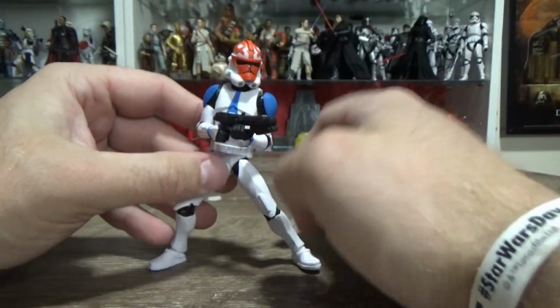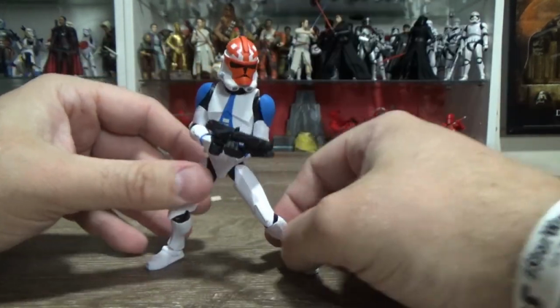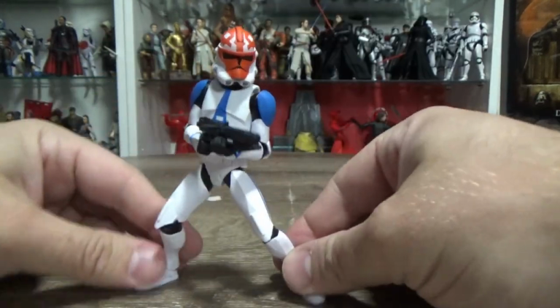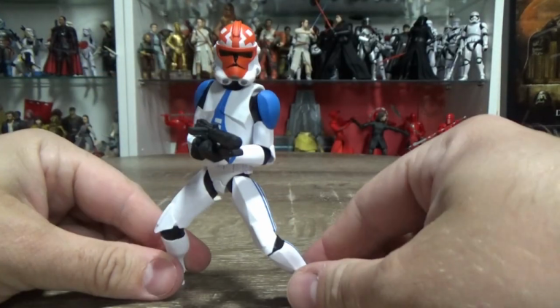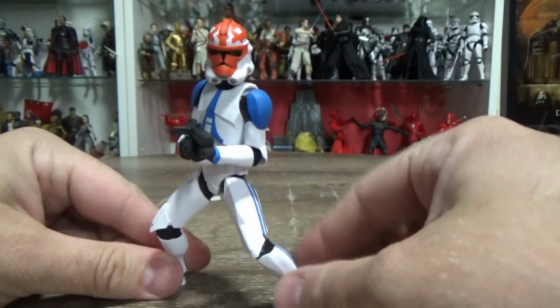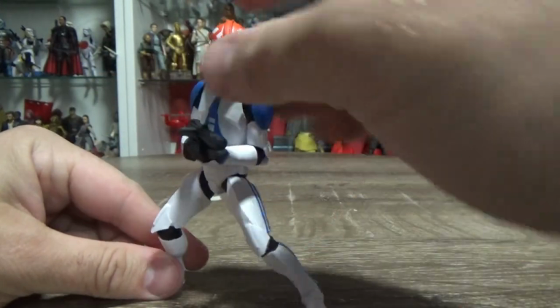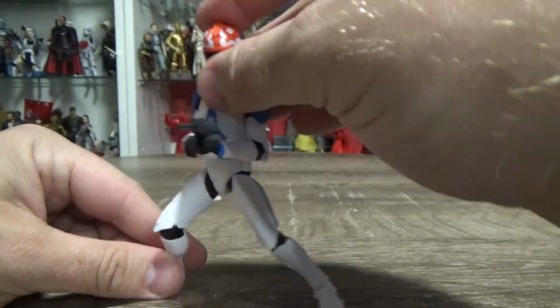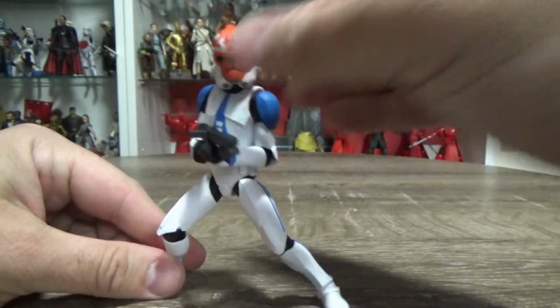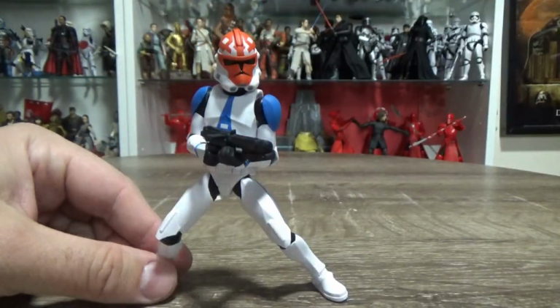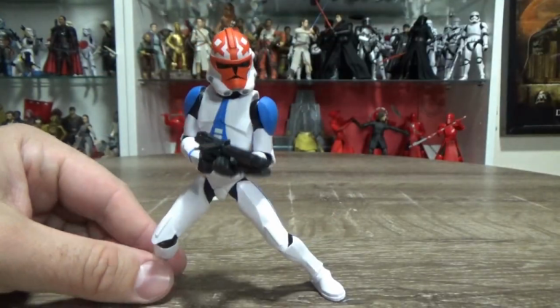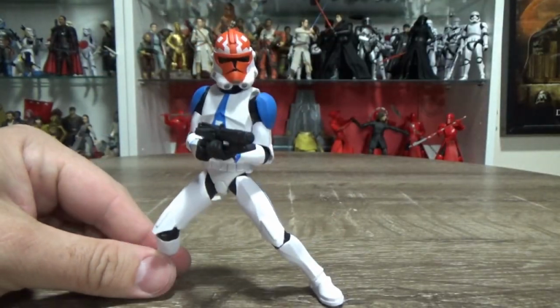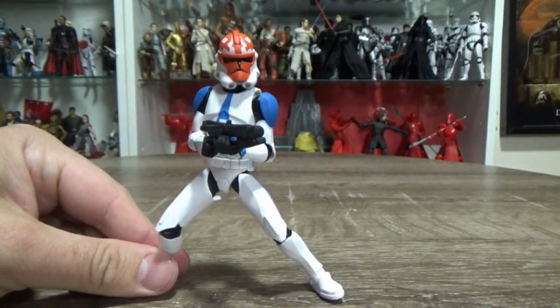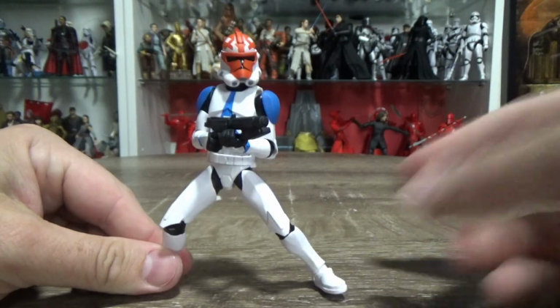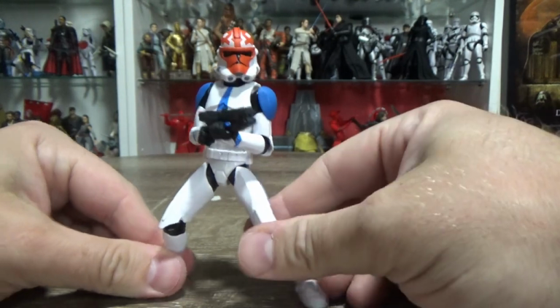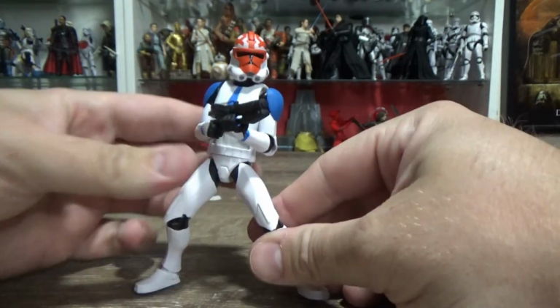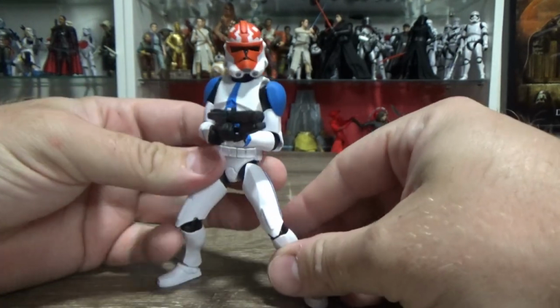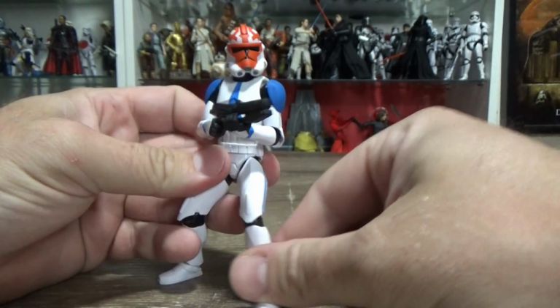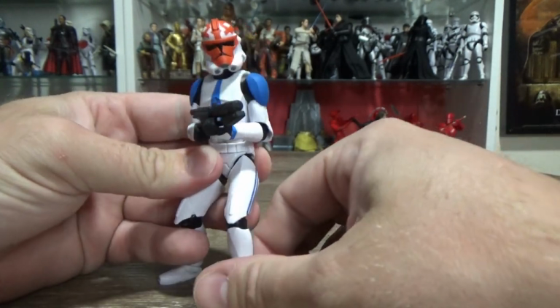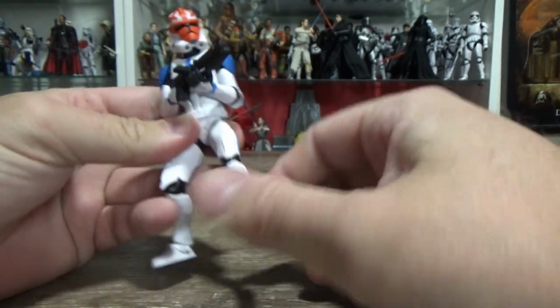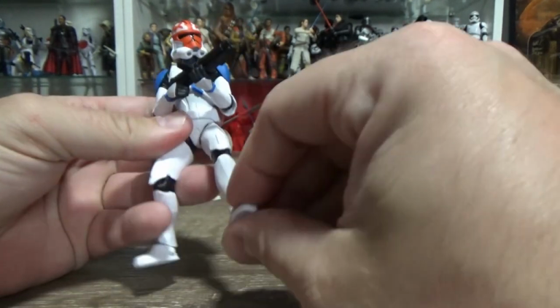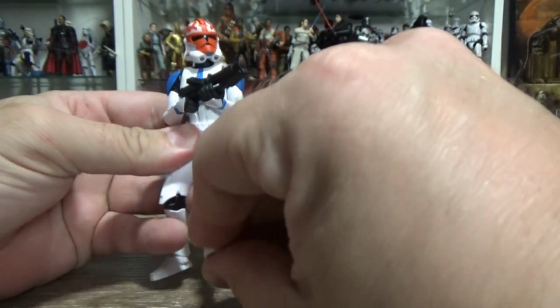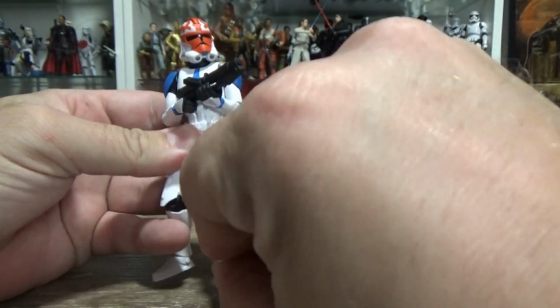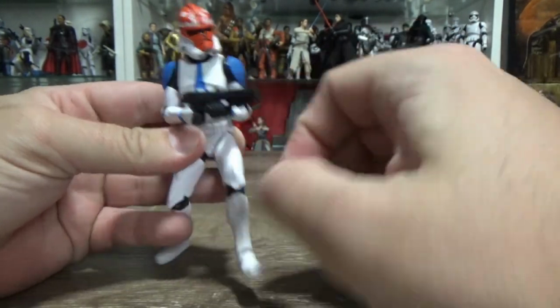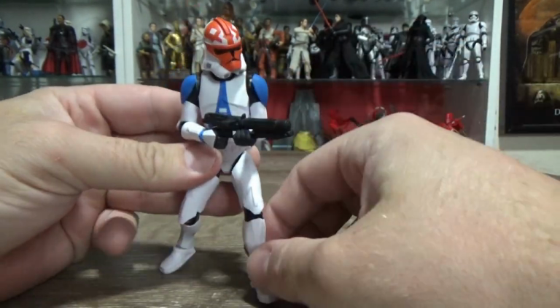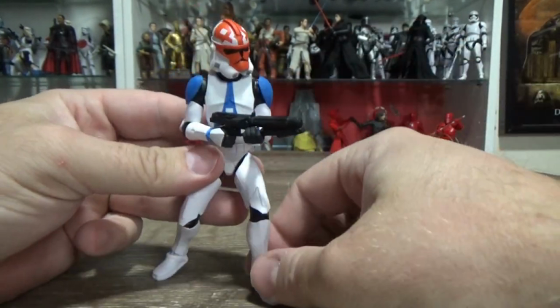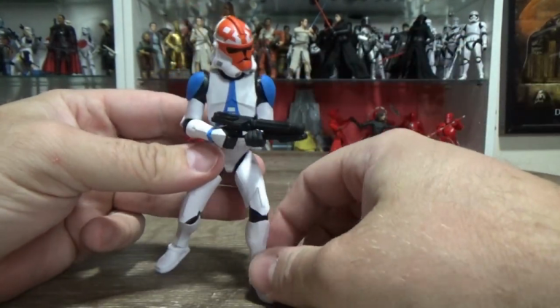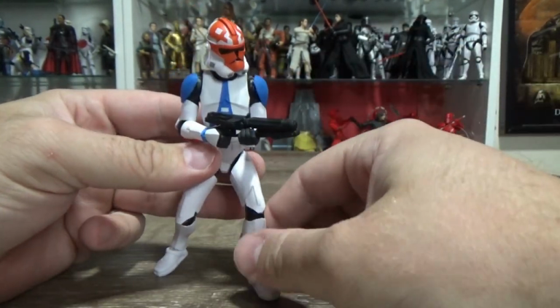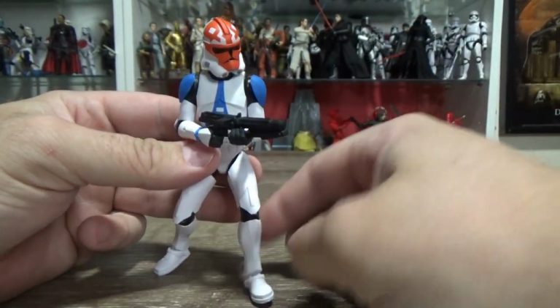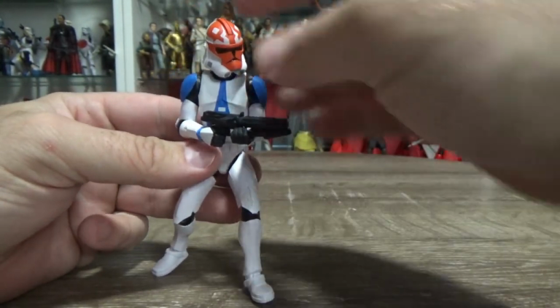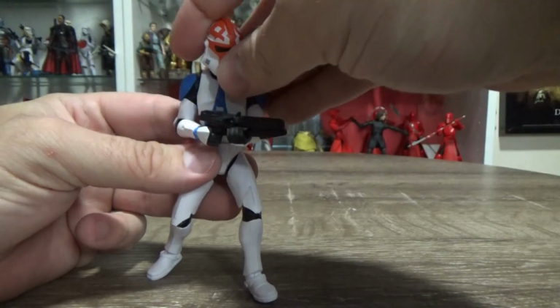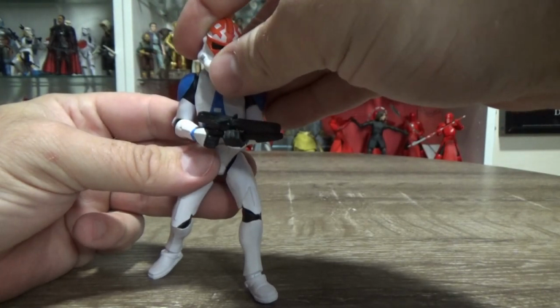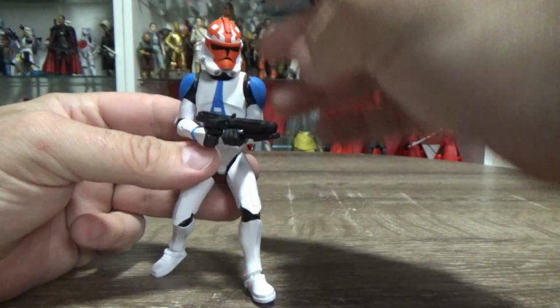Yeah, big fan of the 332nd. I just don't know, there's something about it I love, I really do. It took every little bit of my willpower not to buy the Hot Toys one.